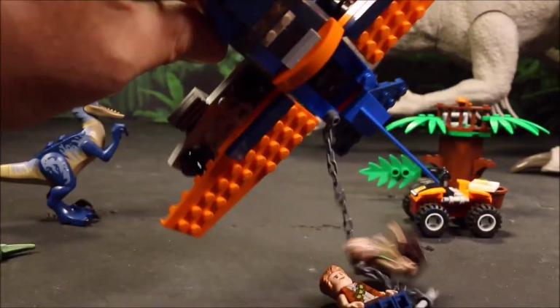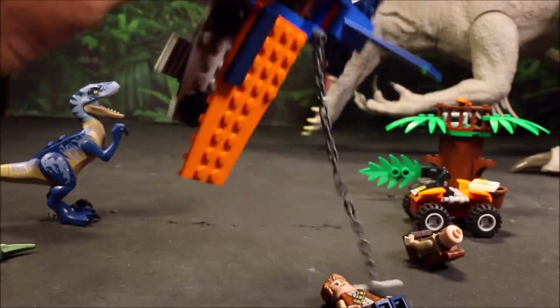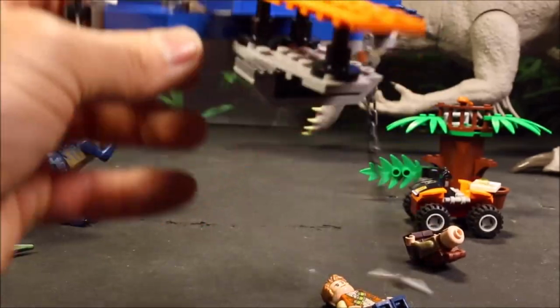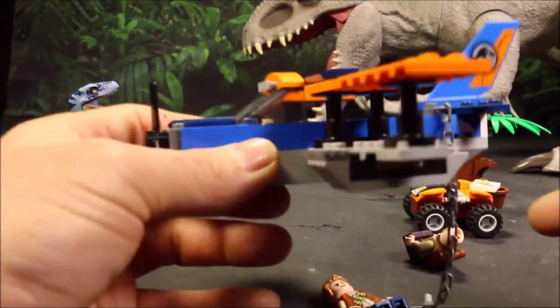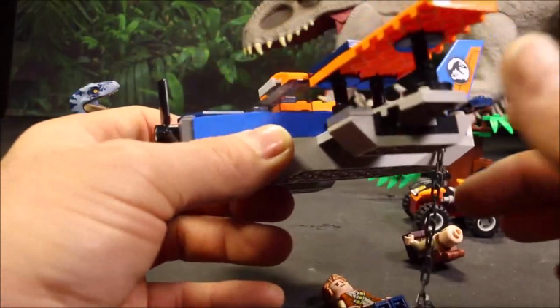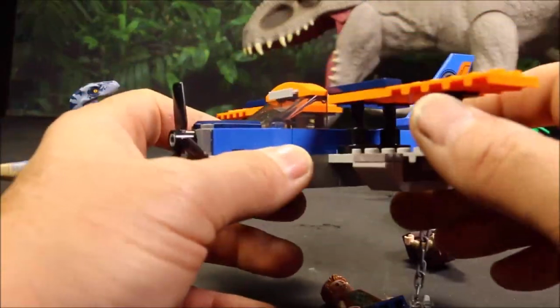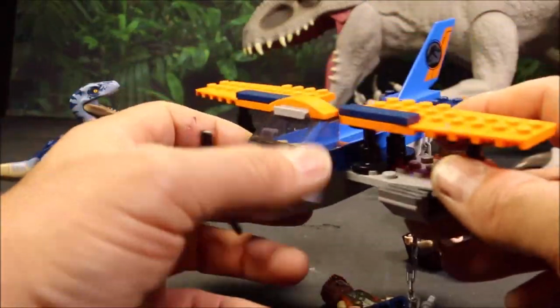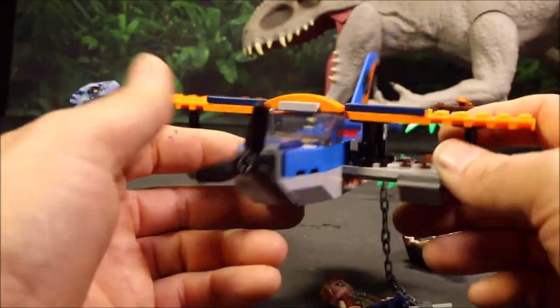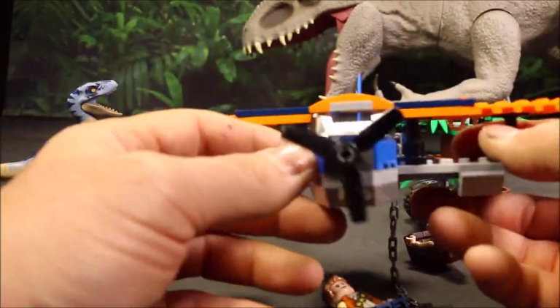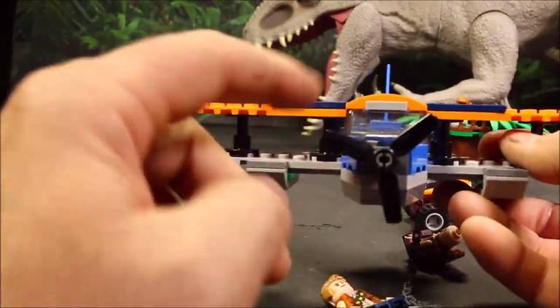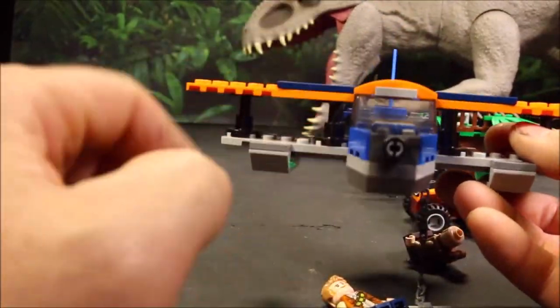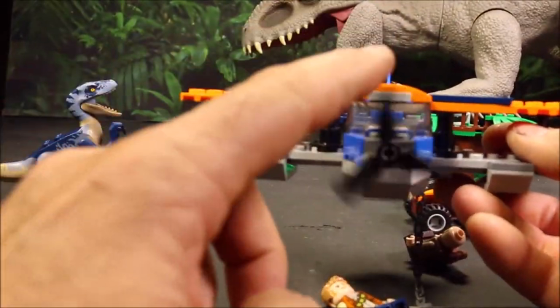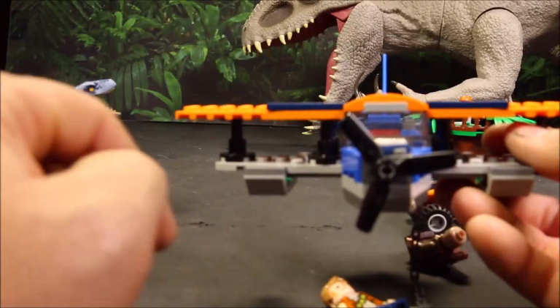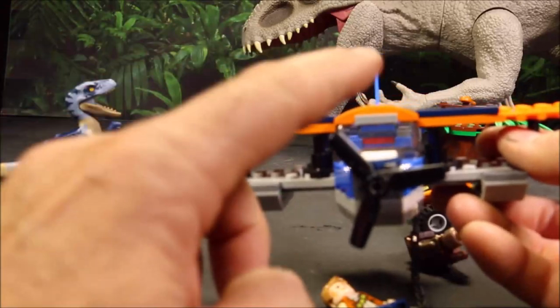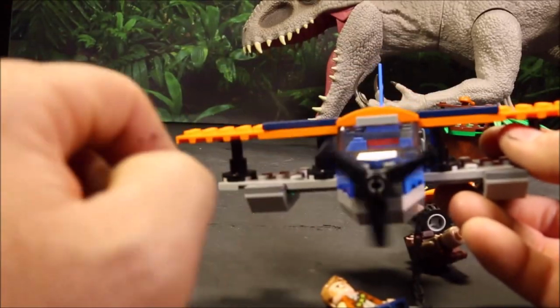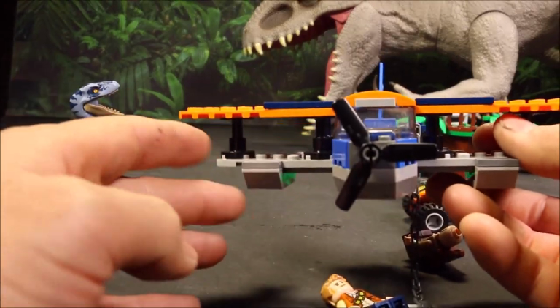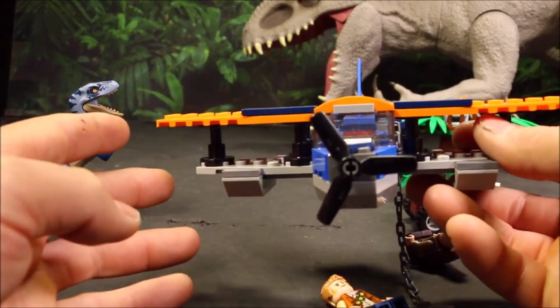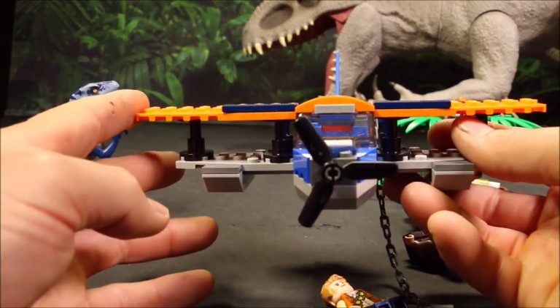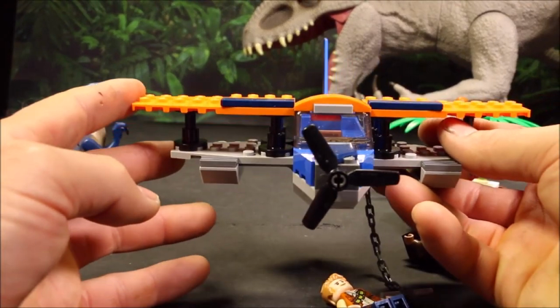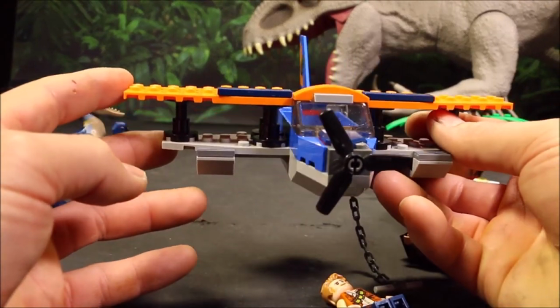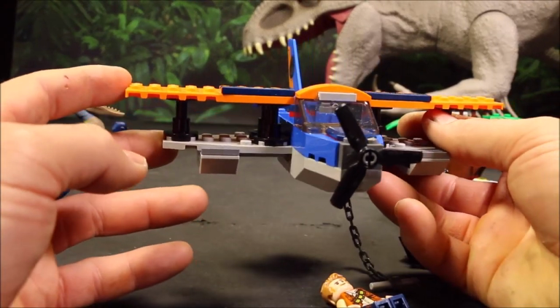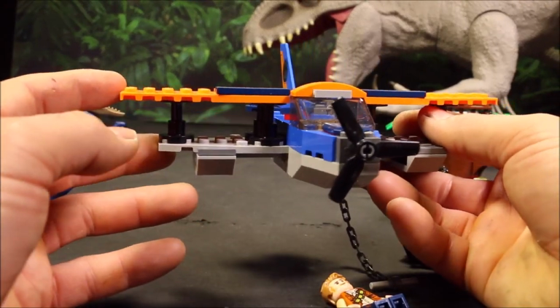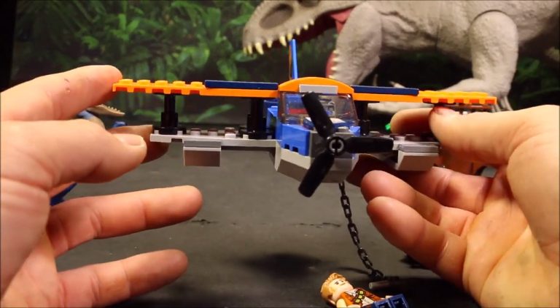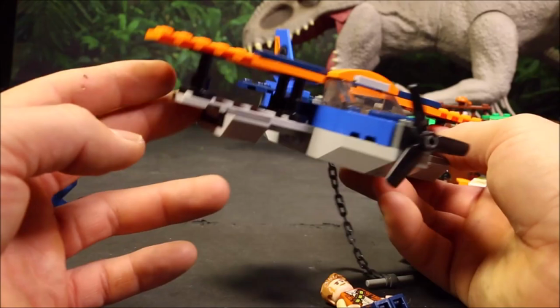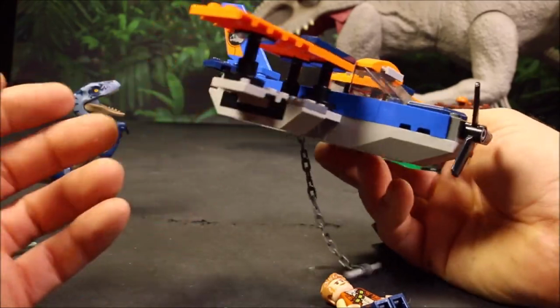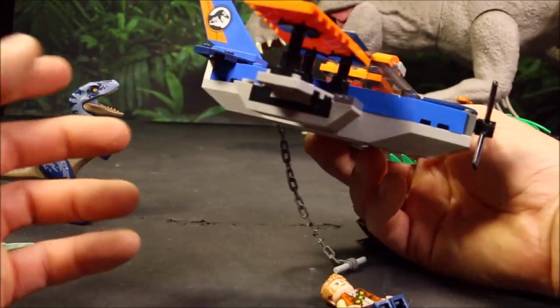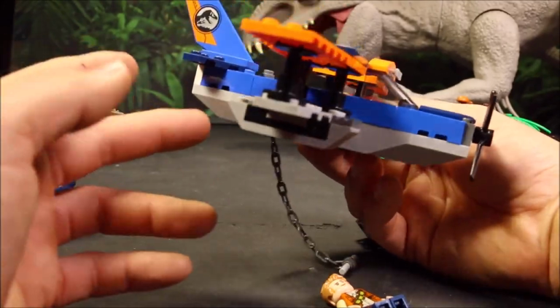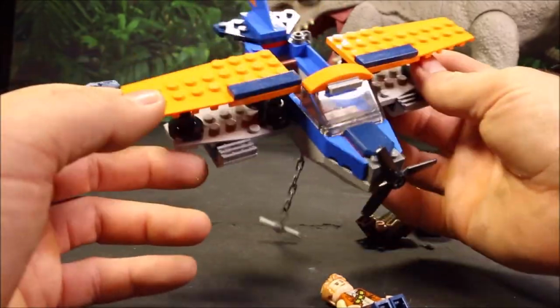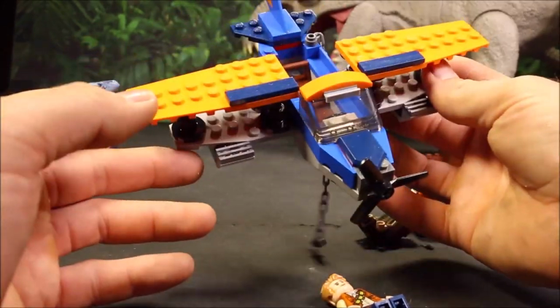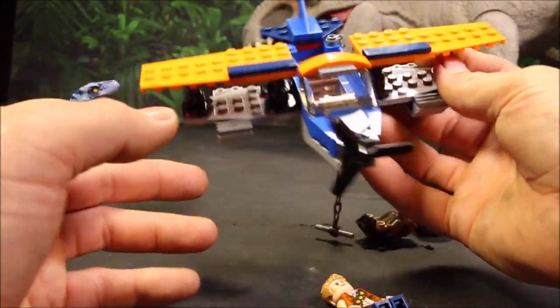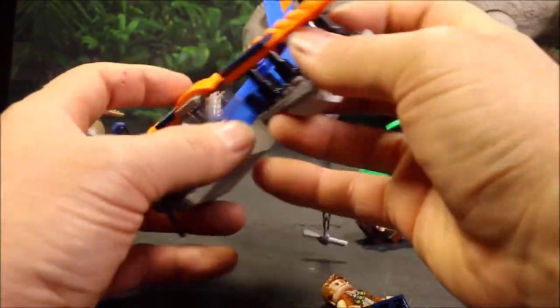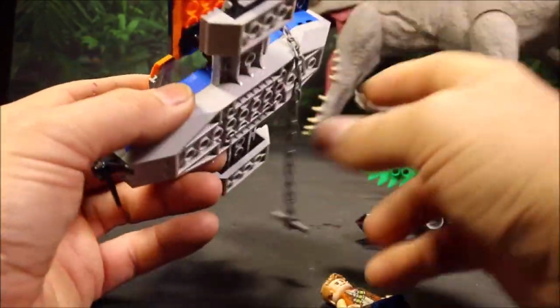Oh no, they fell out! Wow! The plane is kind of simplistic, but it is cool. I do like the Lego planes. So that's what it looks like.